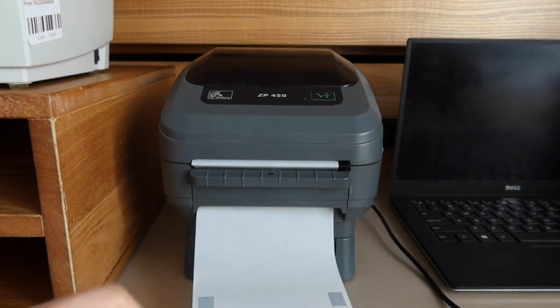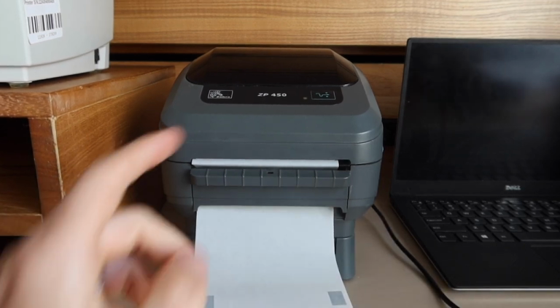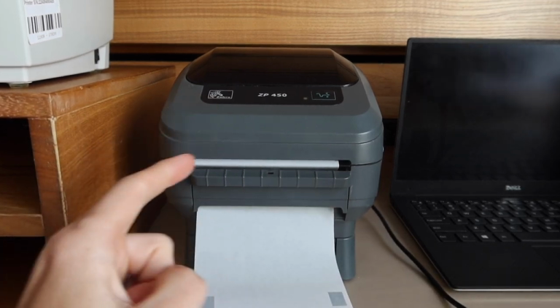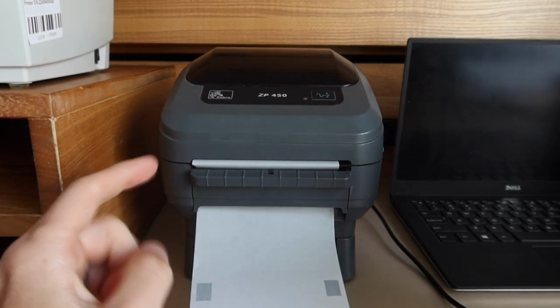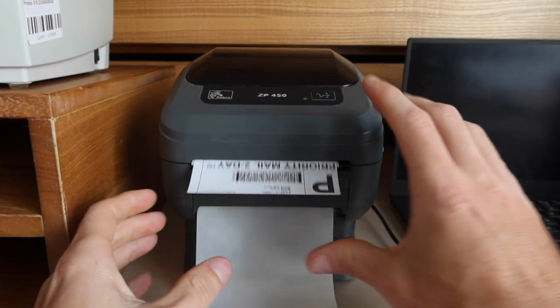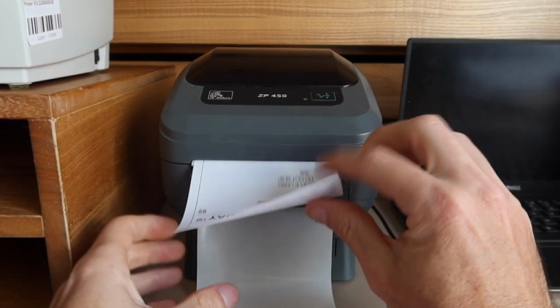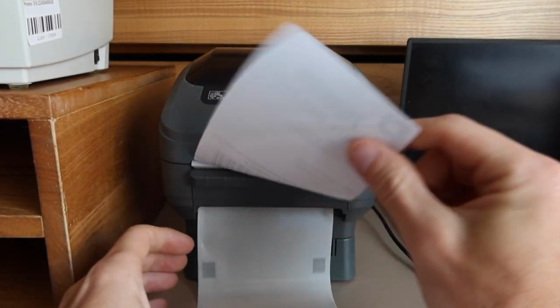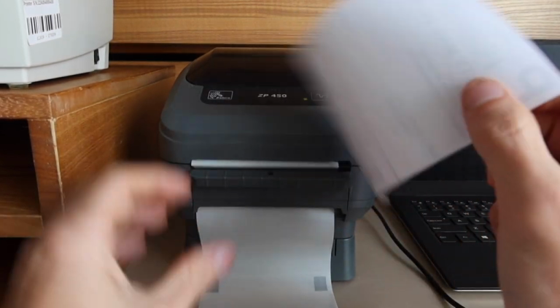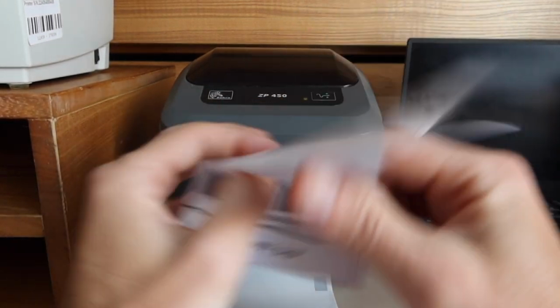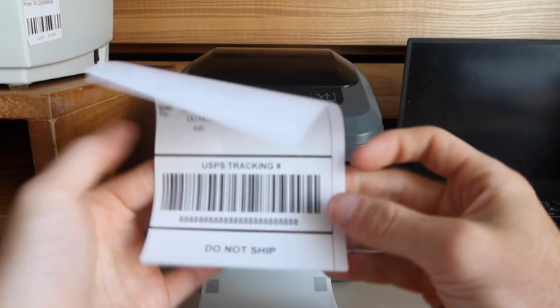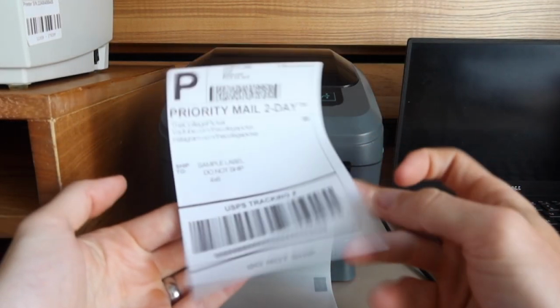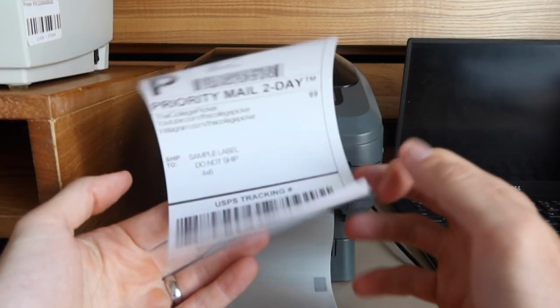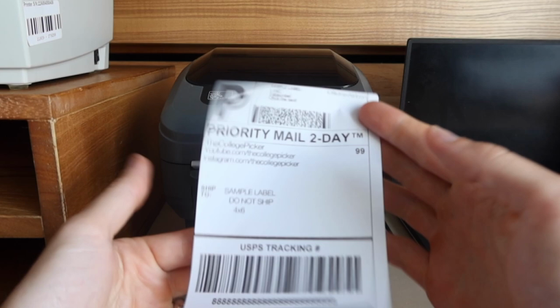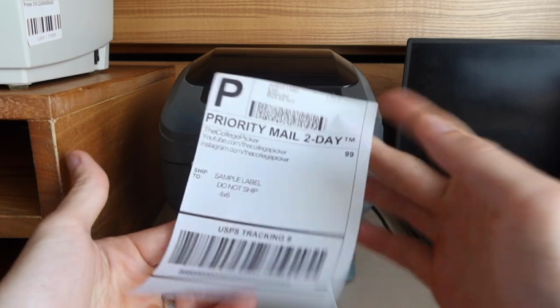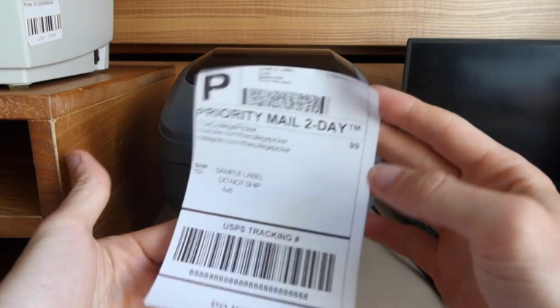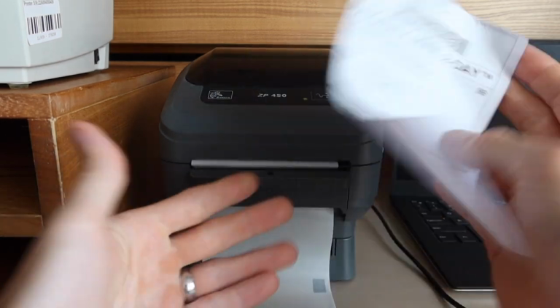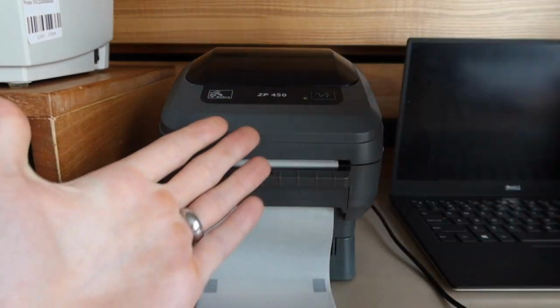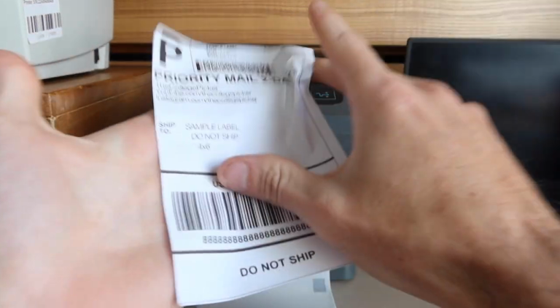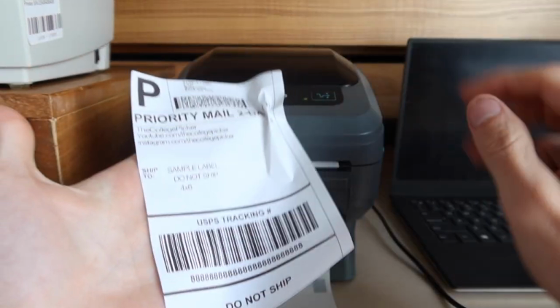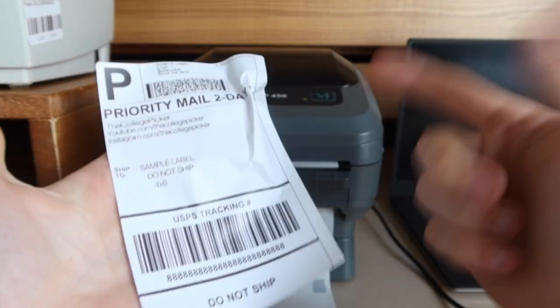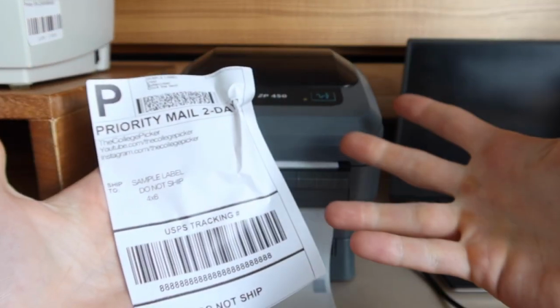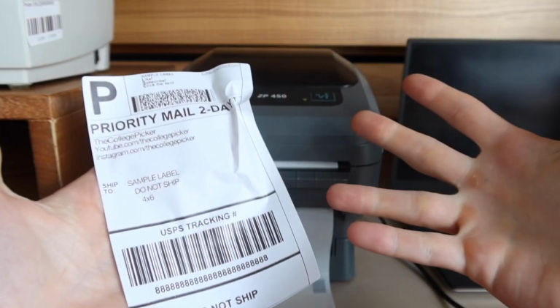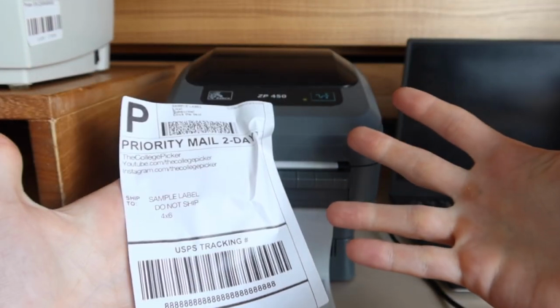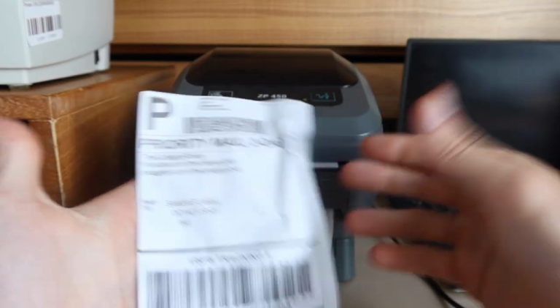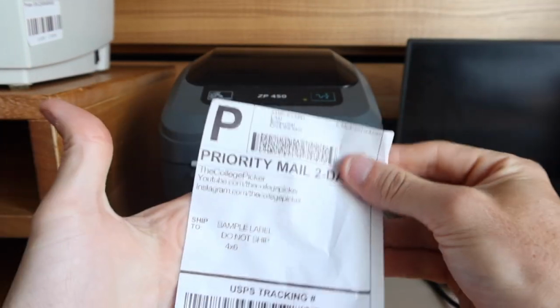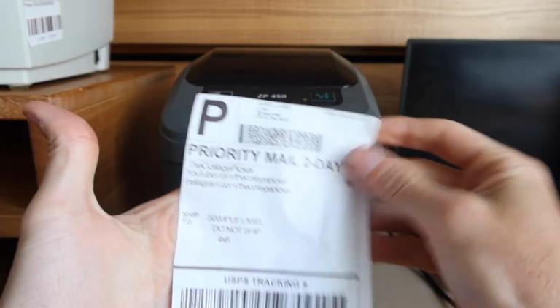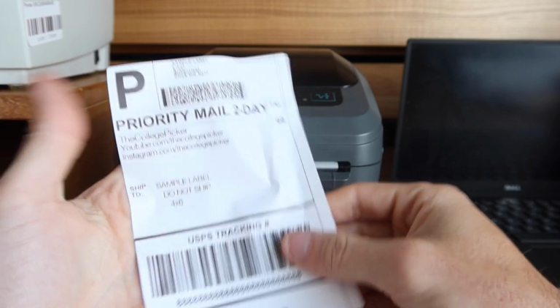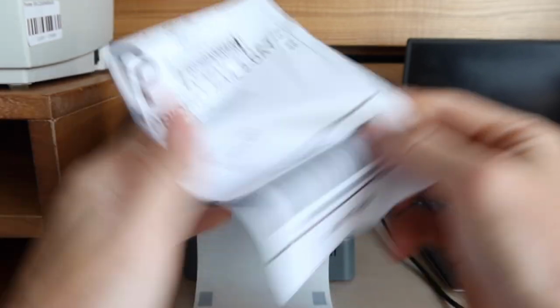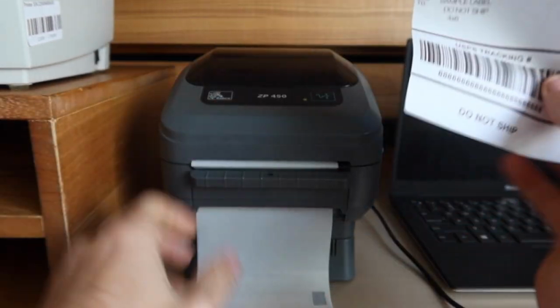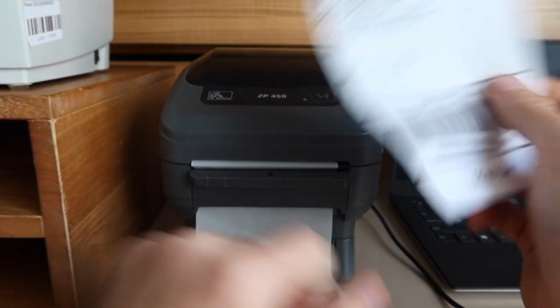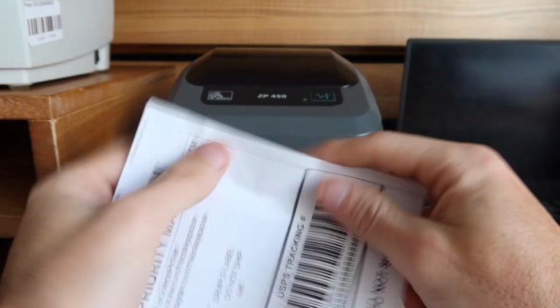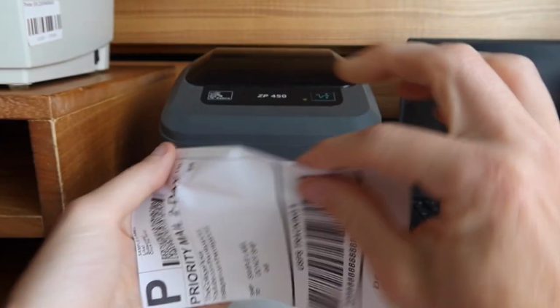We're going to send a print signal to the printer. And there we go — we have an auto-peeled label that we can just stick on our package, saving a little bit of time rather than having to rip and then peel.